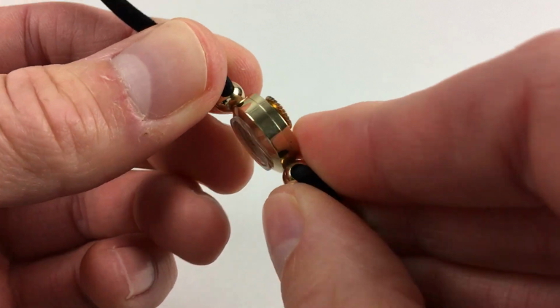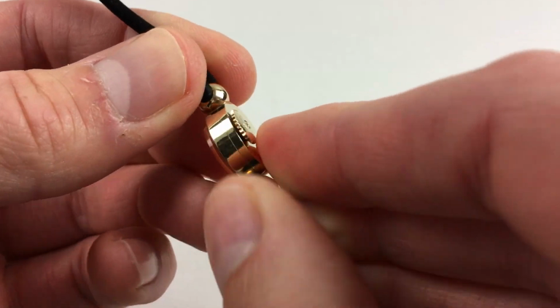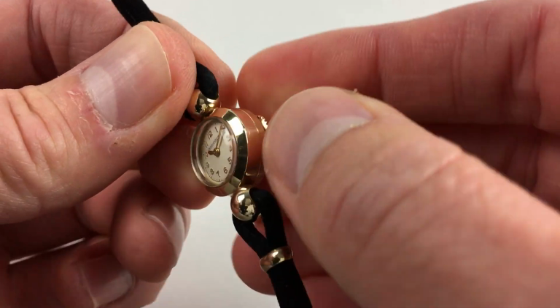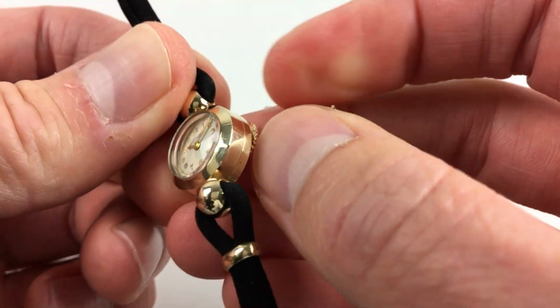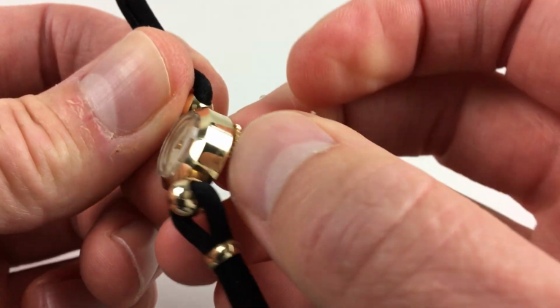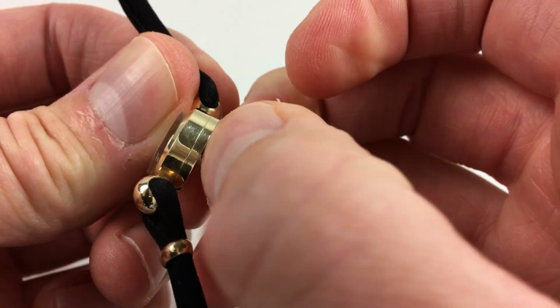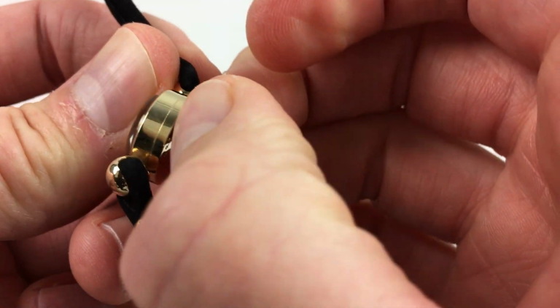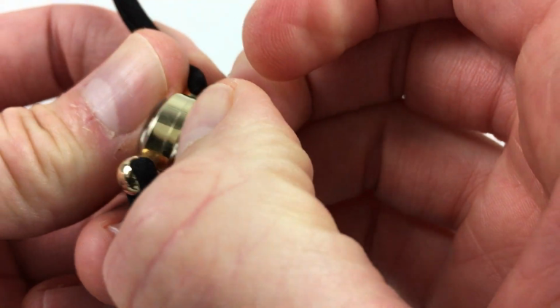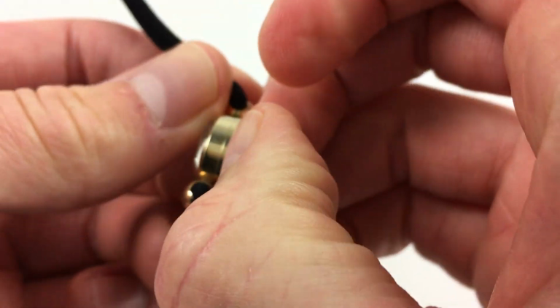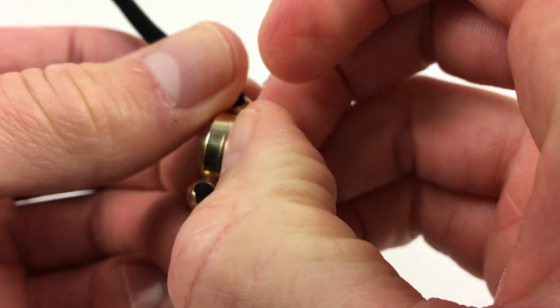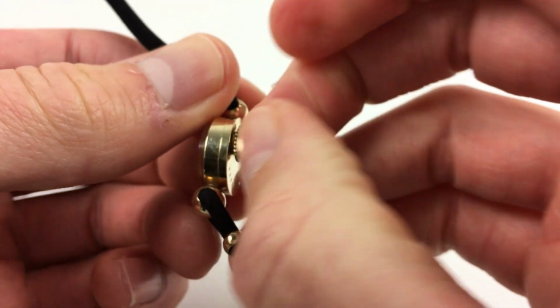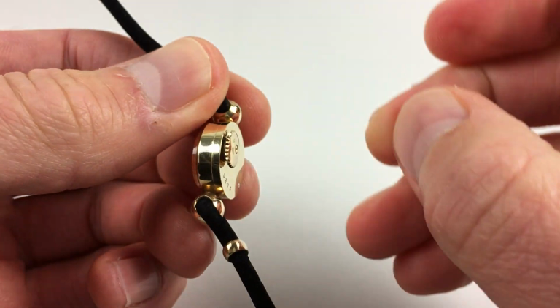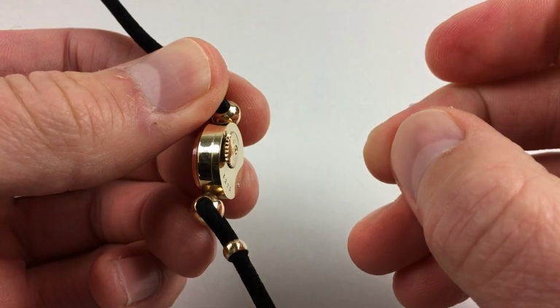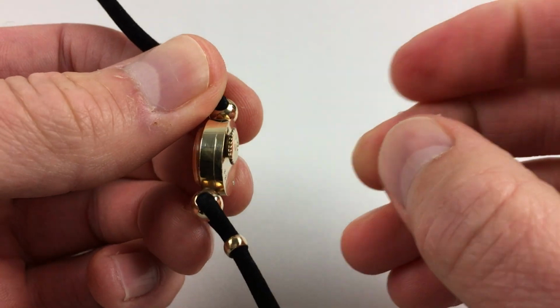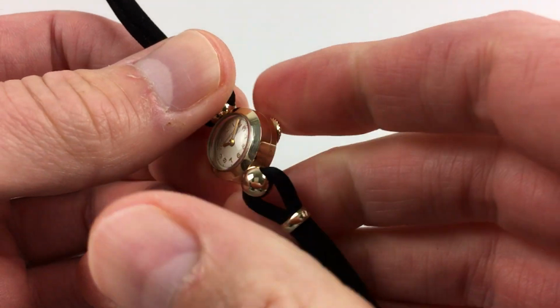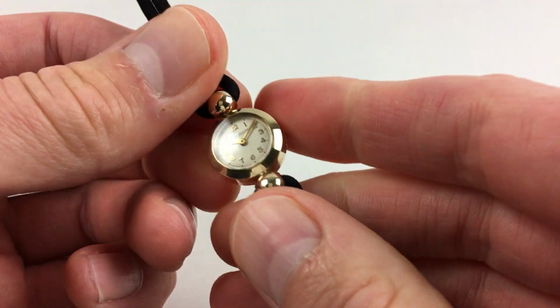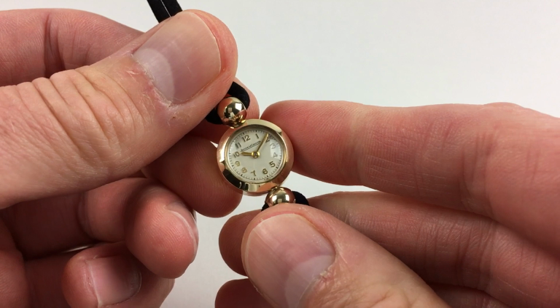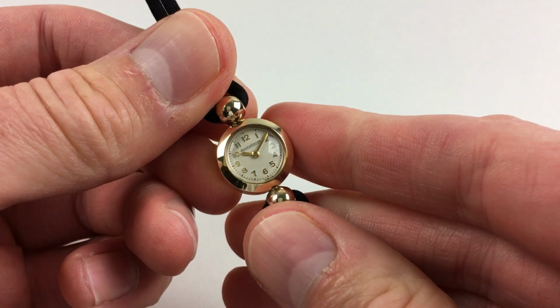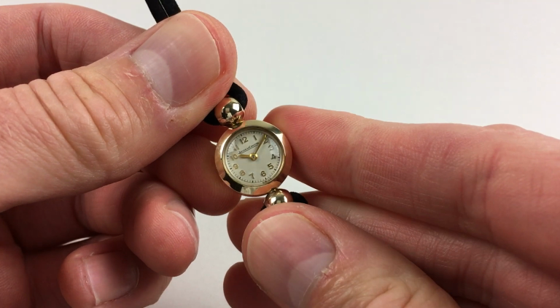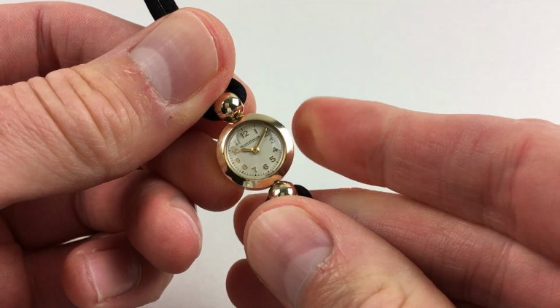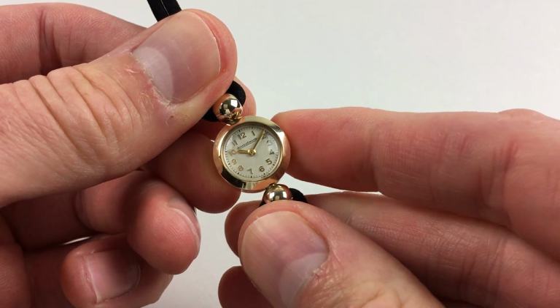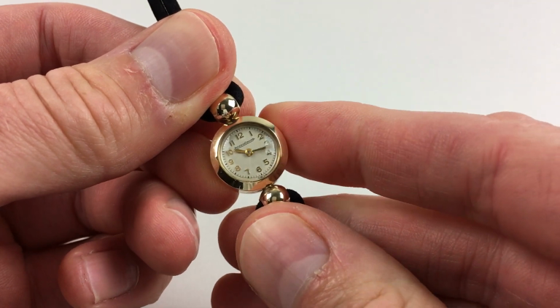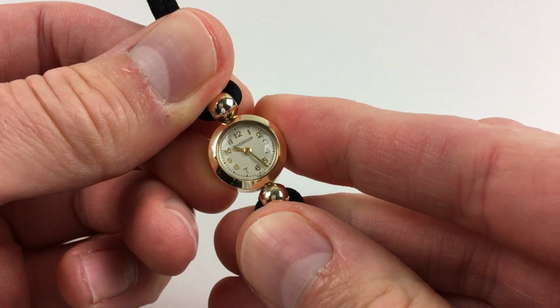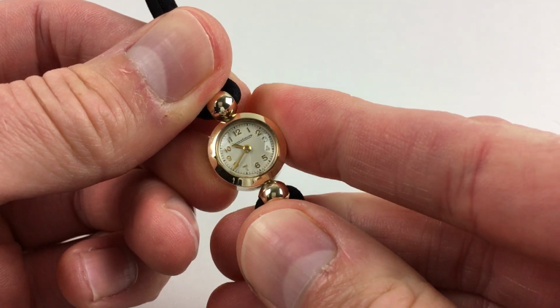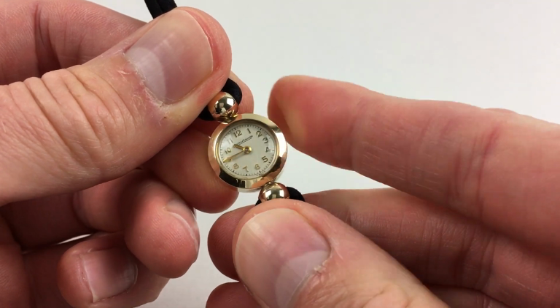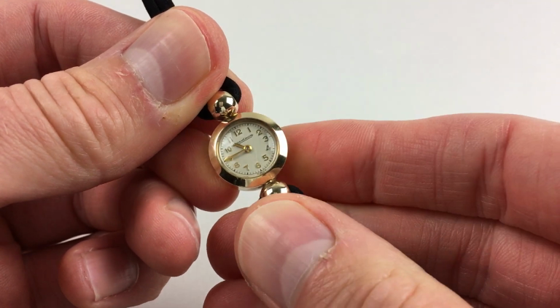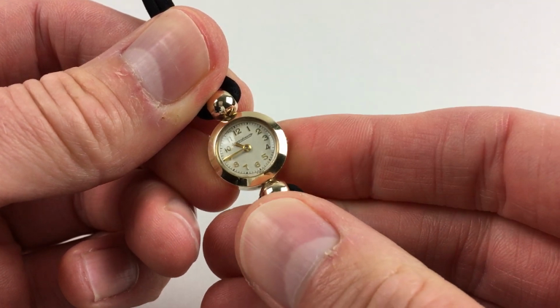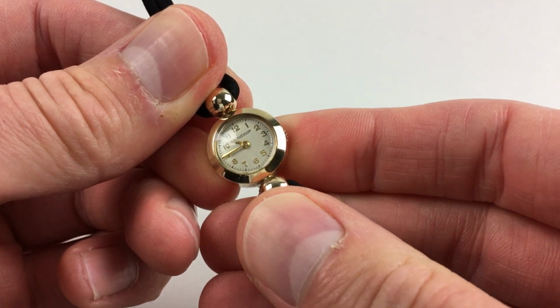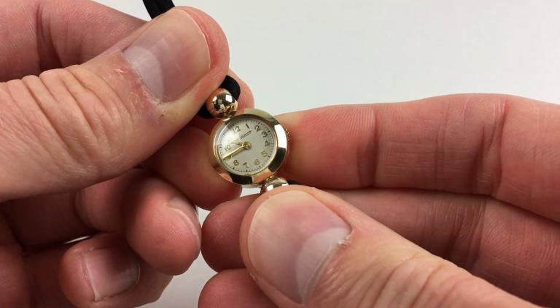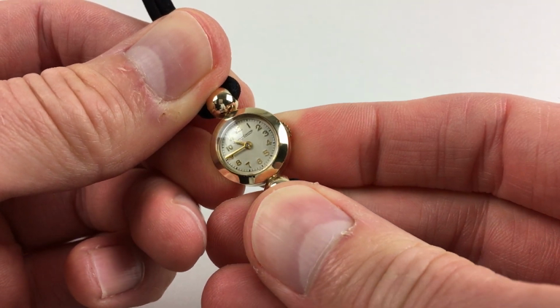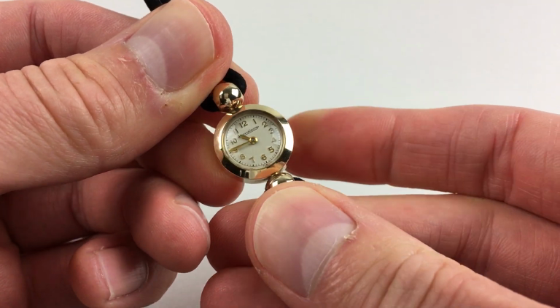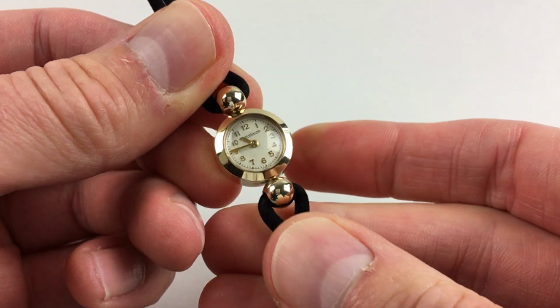Hand setting is adjusted in the normal manner: you pull the crown backwards like this, and then you can adjust the hands to the desired time, and press back in when you're finished.